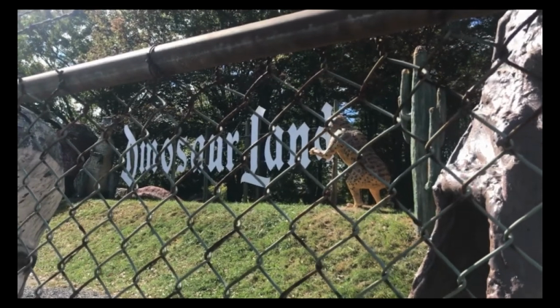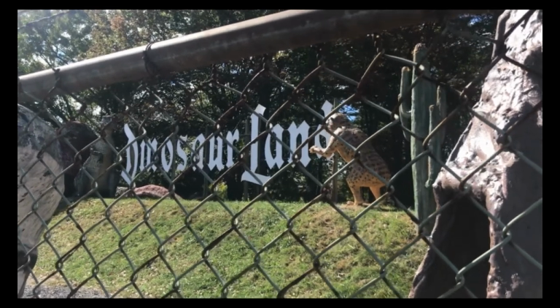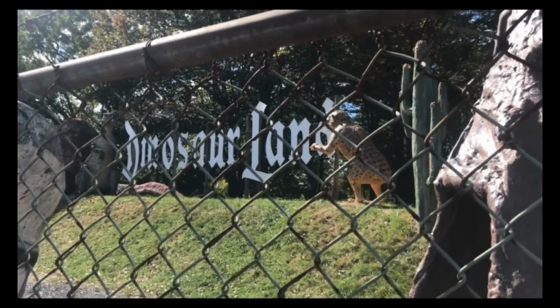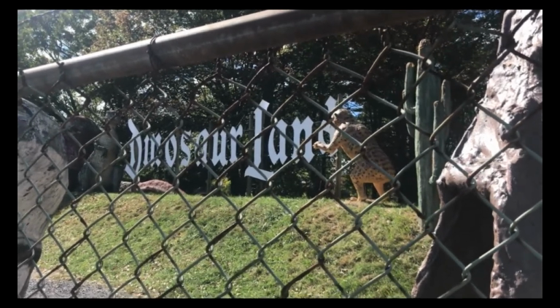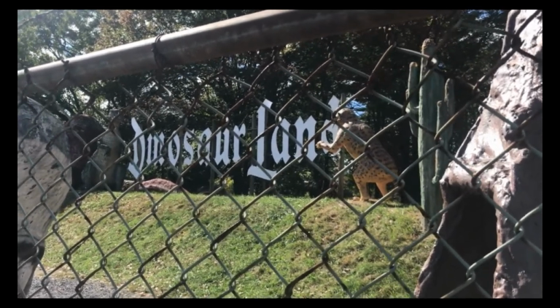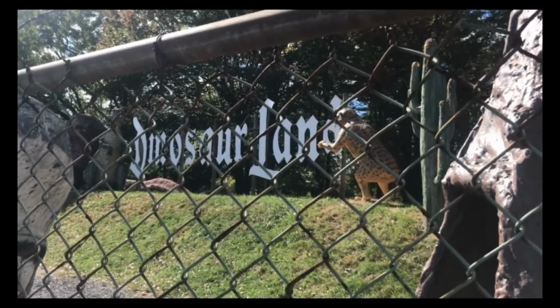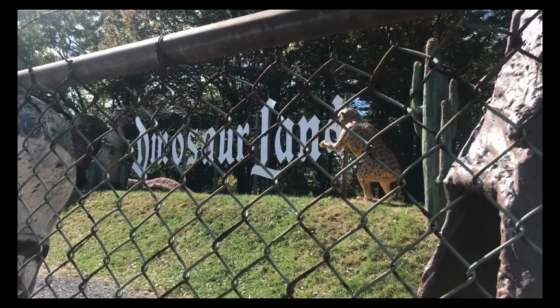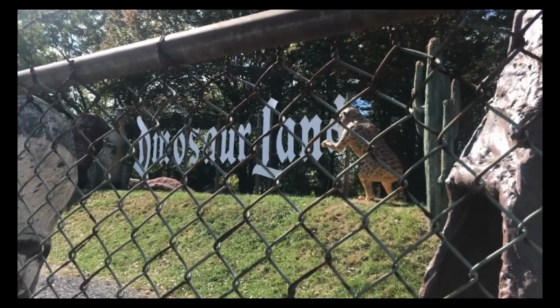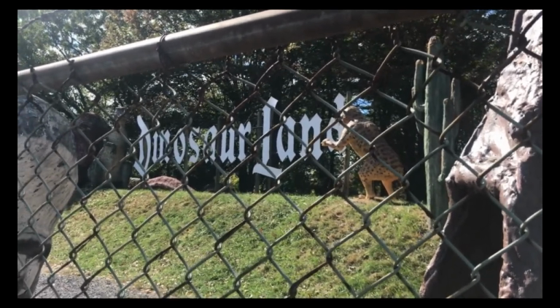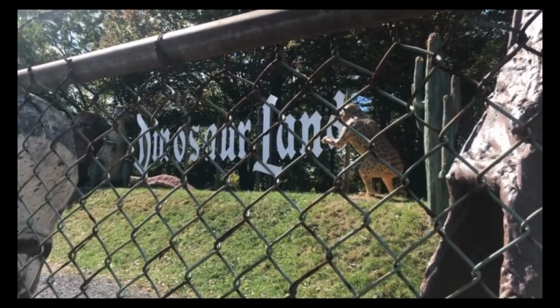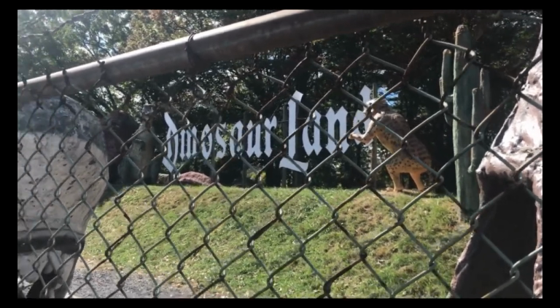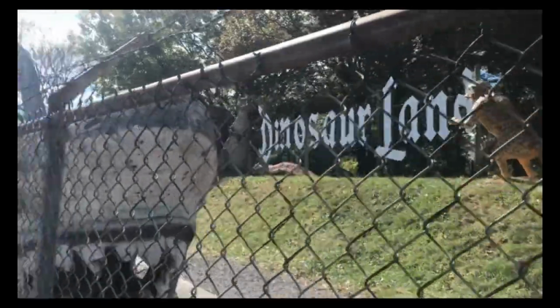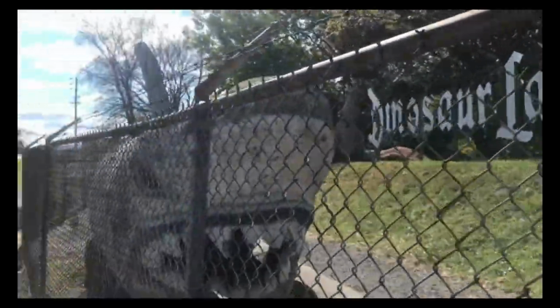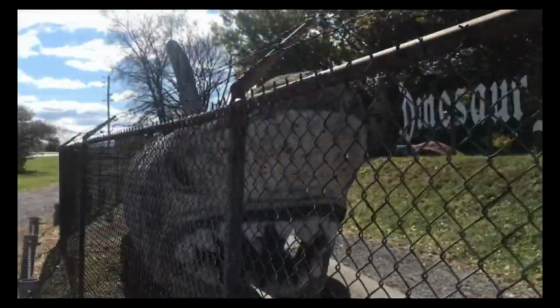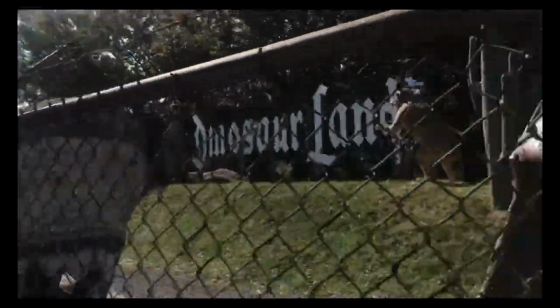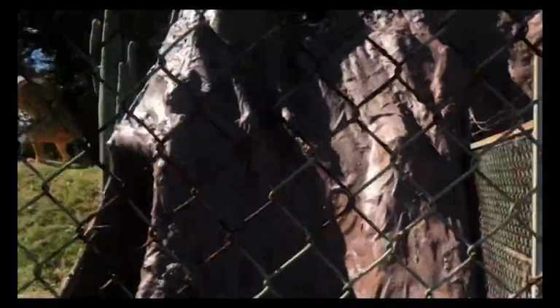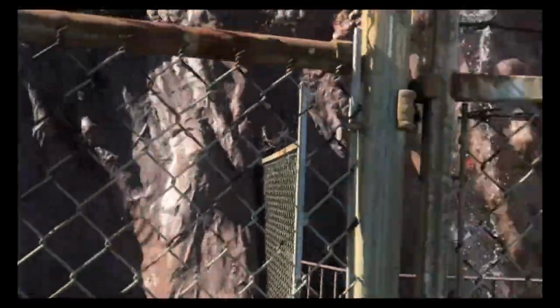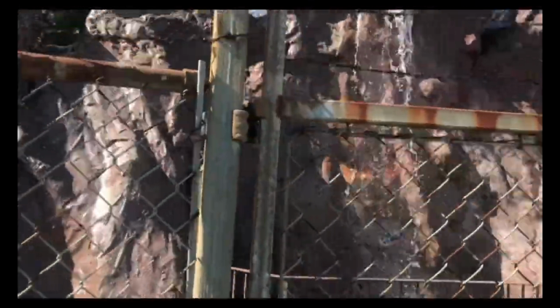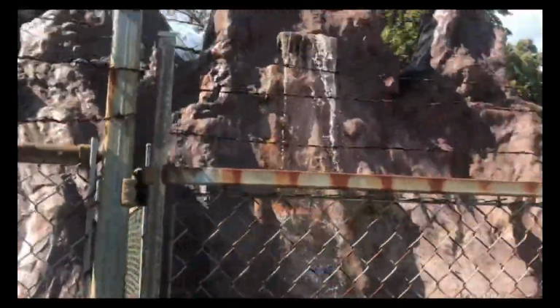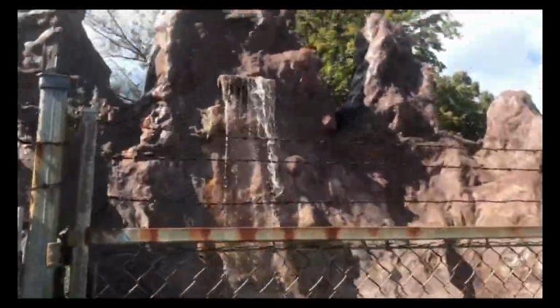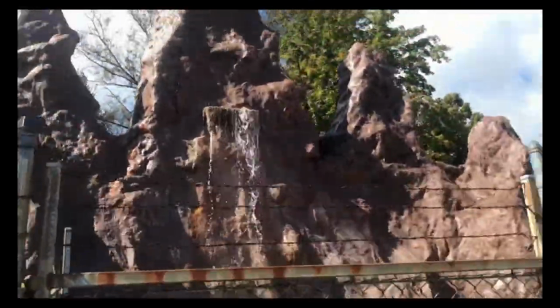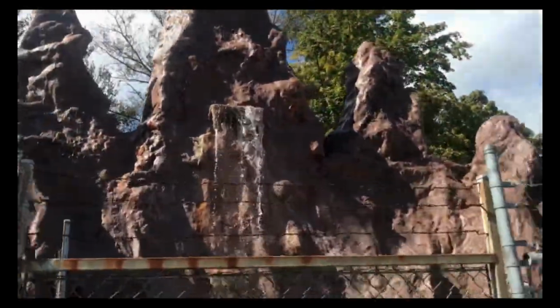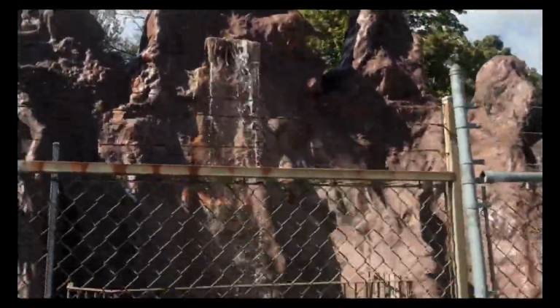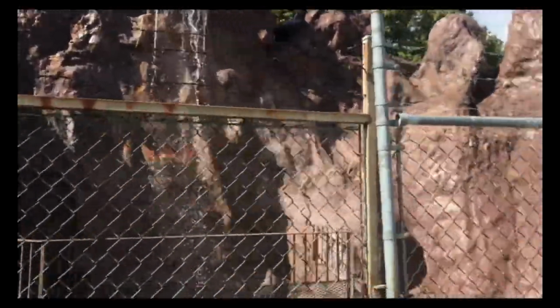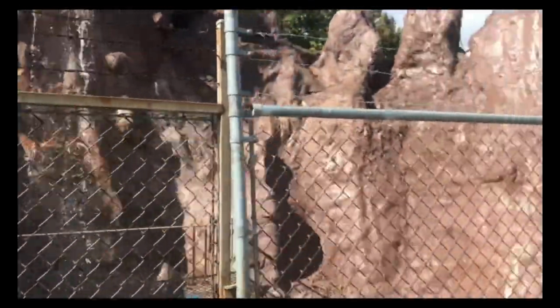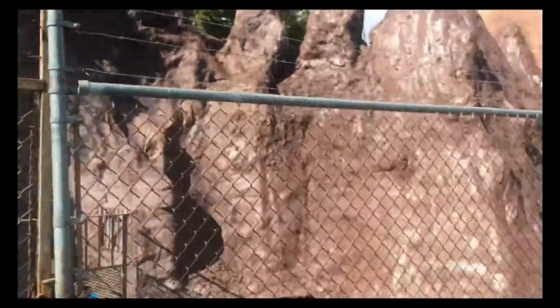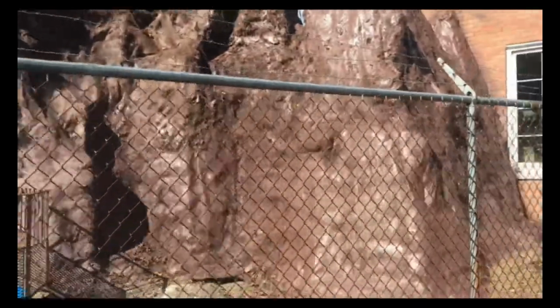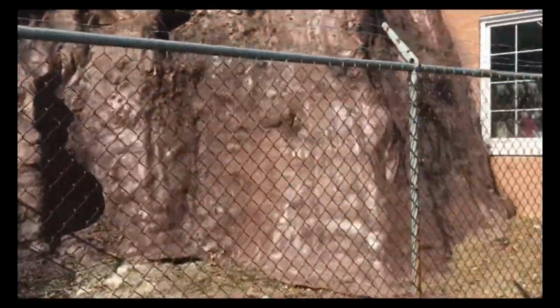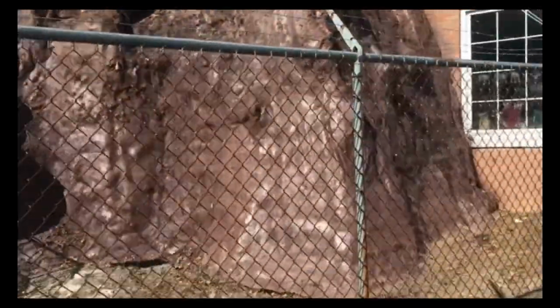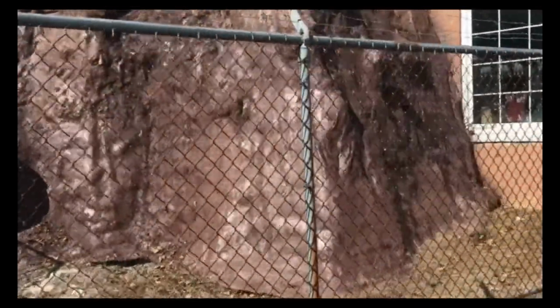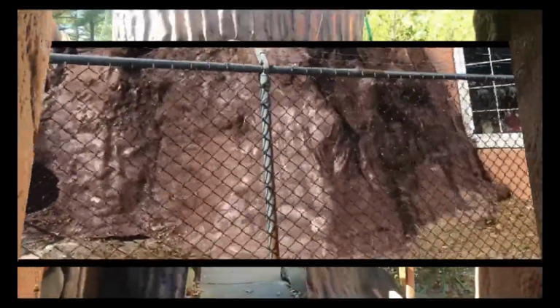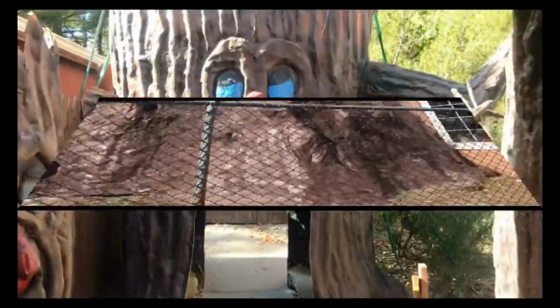All right, today we traveled out to Winchester to go to see Dinosaur Land. We're going to go in and get our tickets here in a minute. We have a nice little gift store. We'll go in and see how many dinosaurs they have.